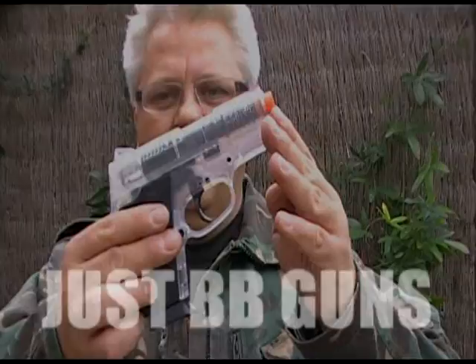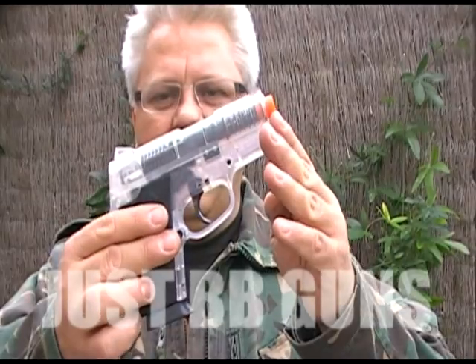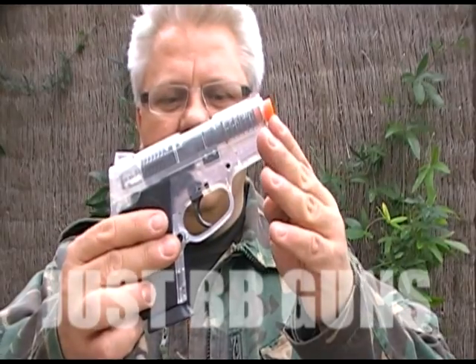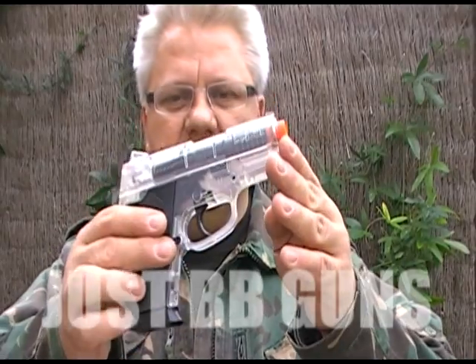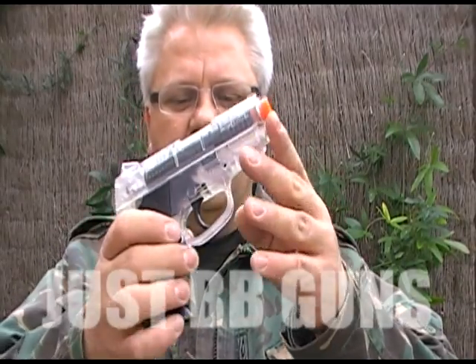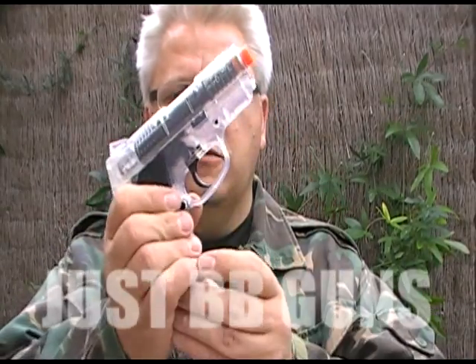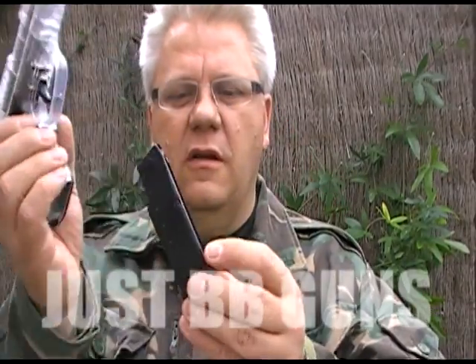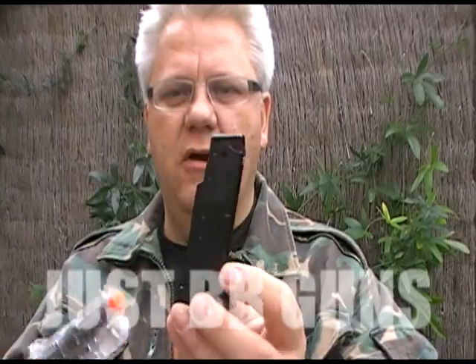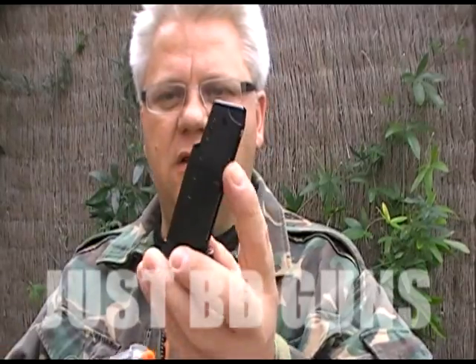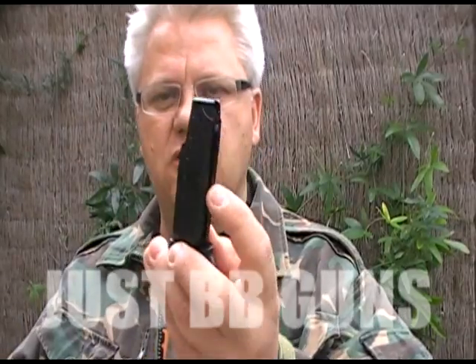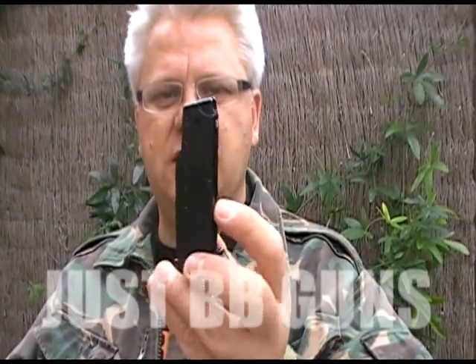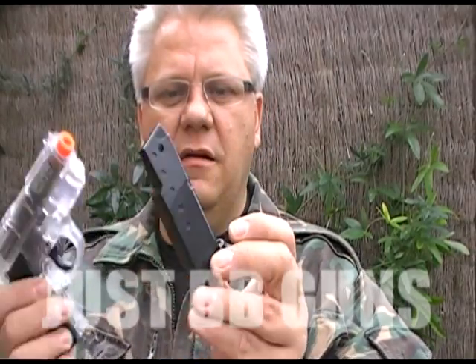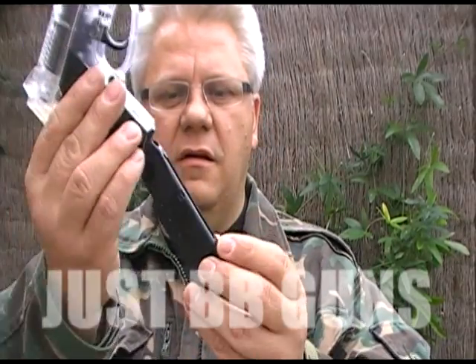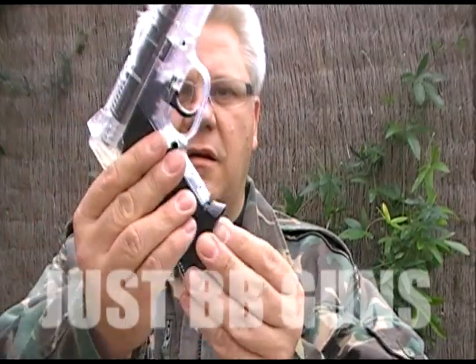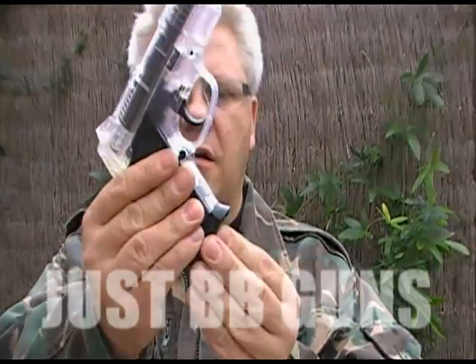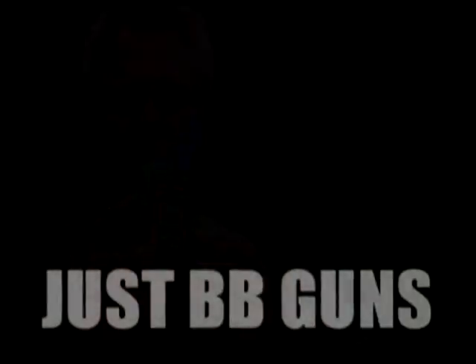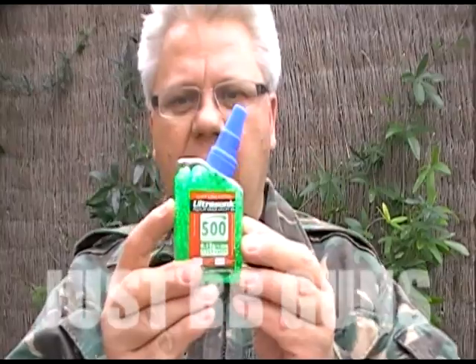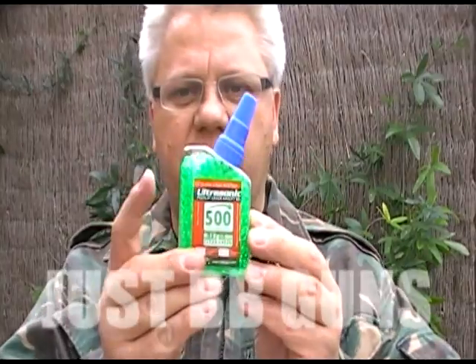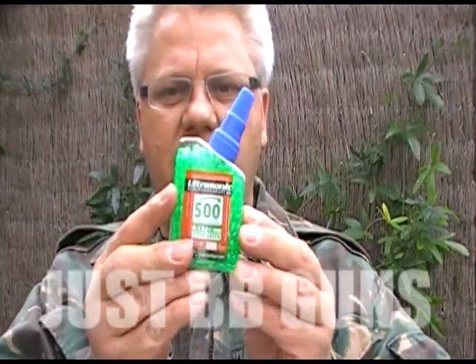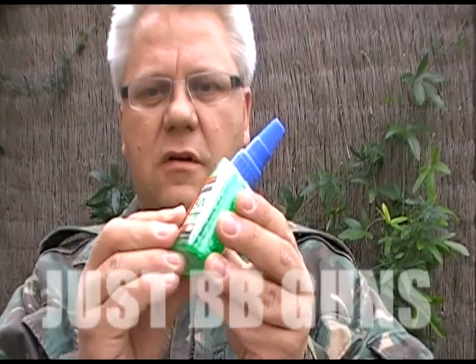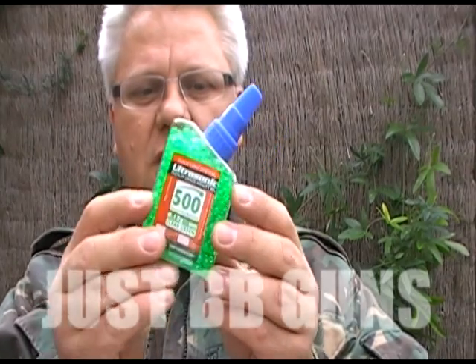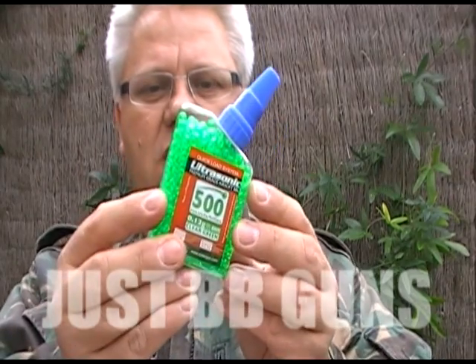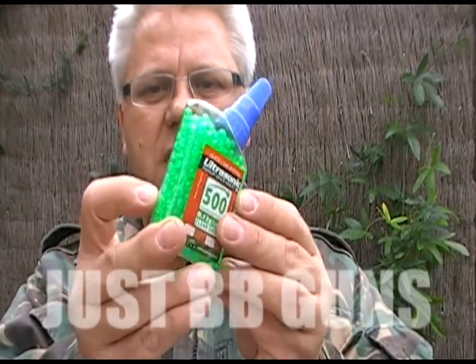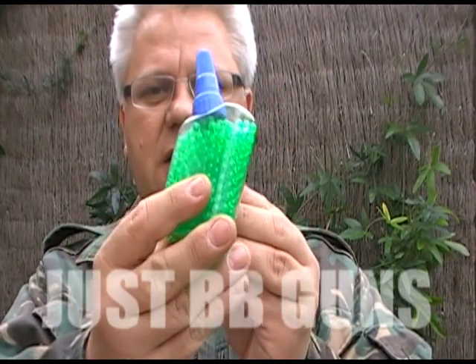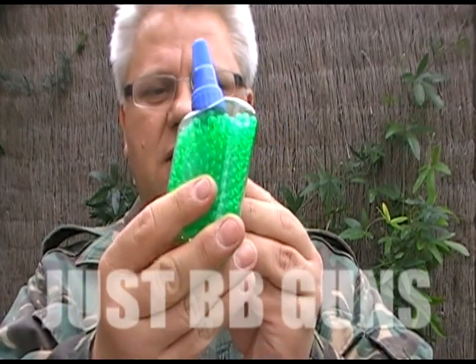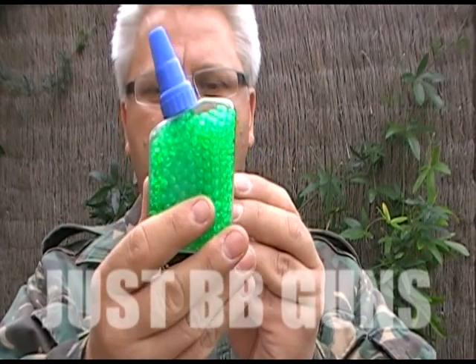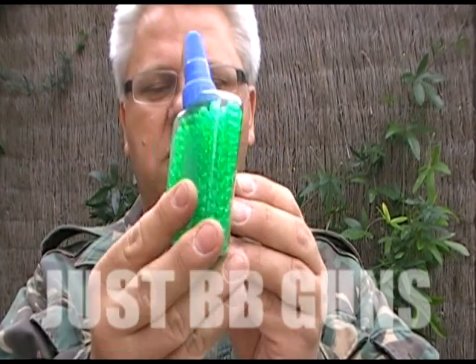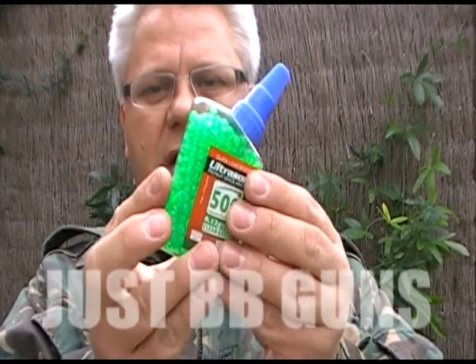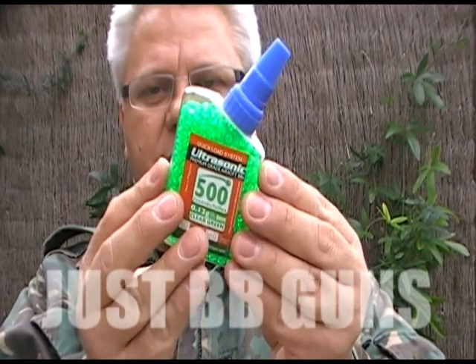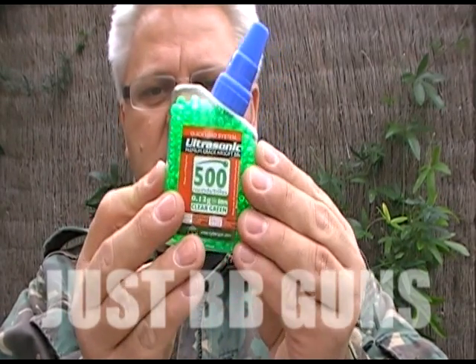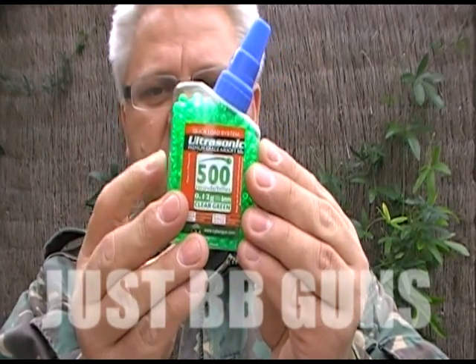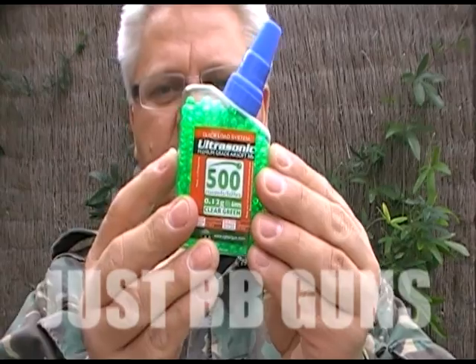The handgun that comes with it is a special — it's also got an upgraded larger magazine and it comes with 500 green plastic 0.12 gram 6 millimeter ammo.